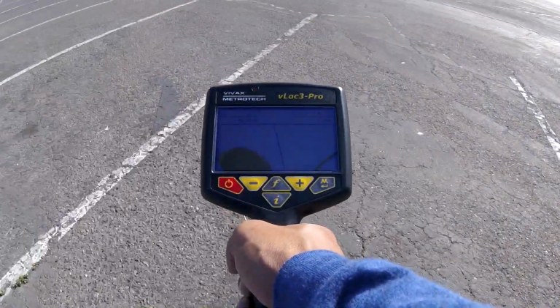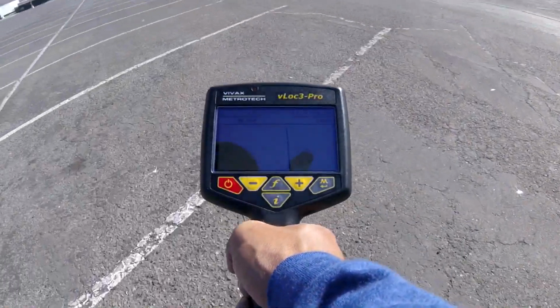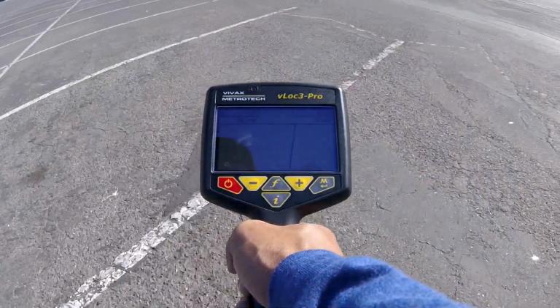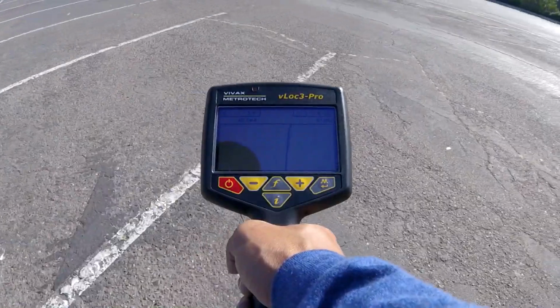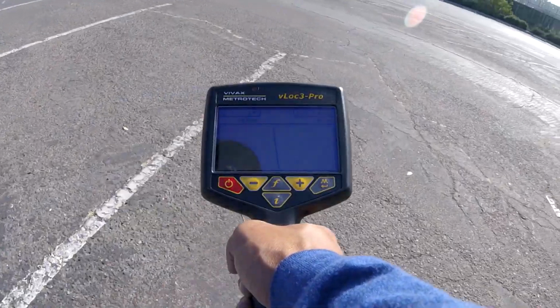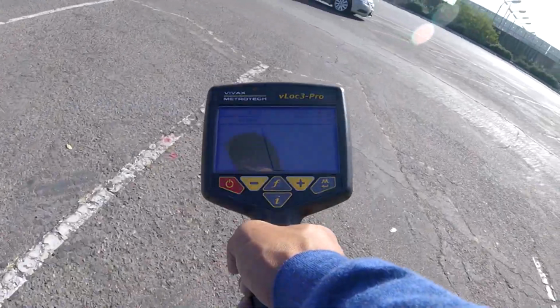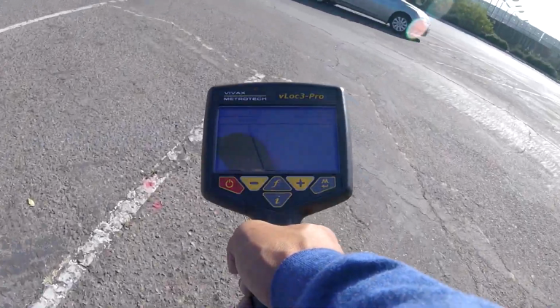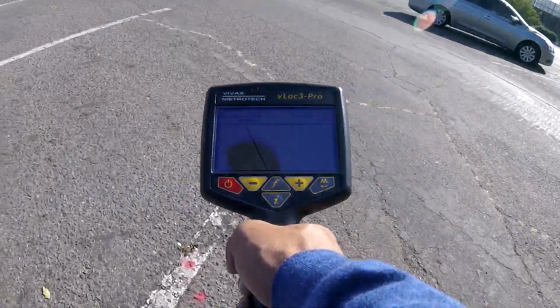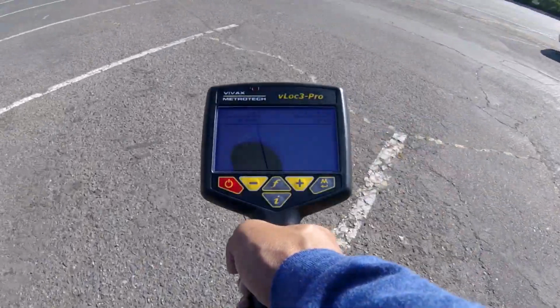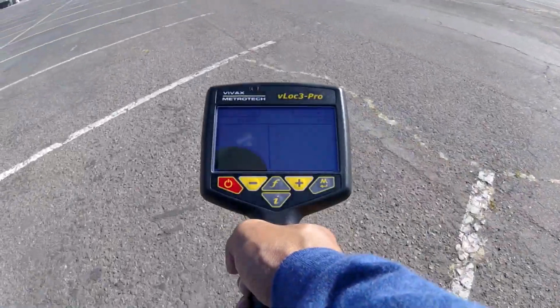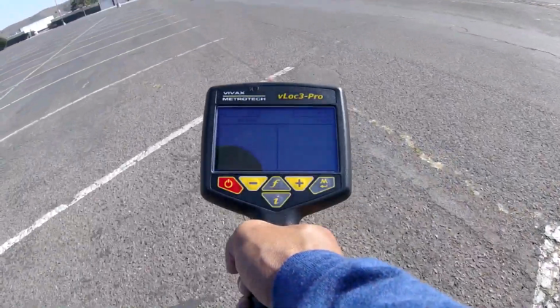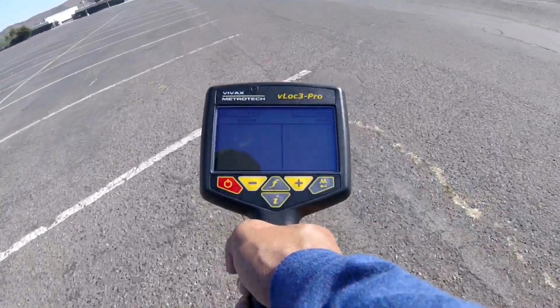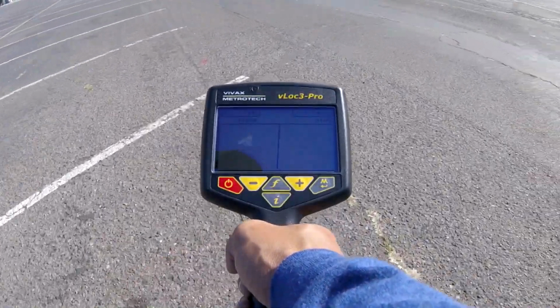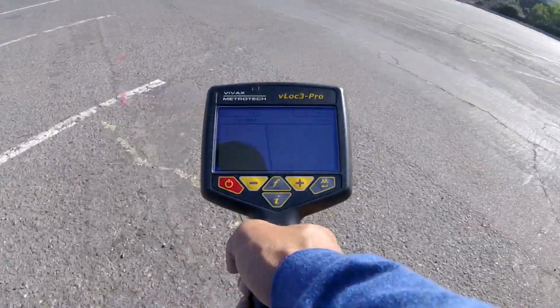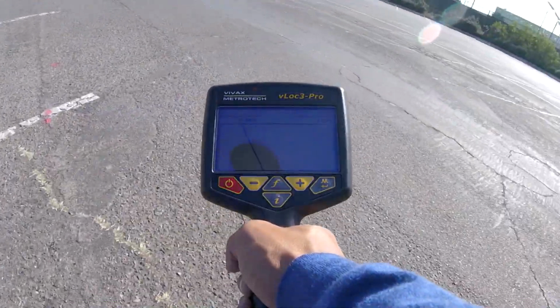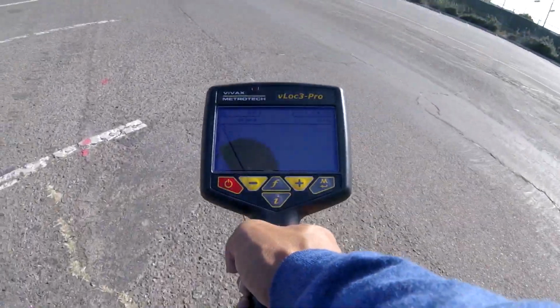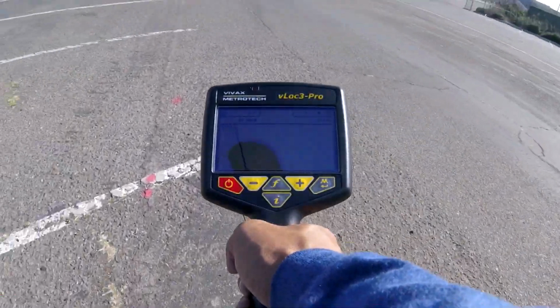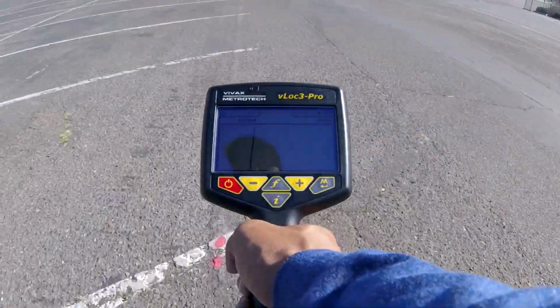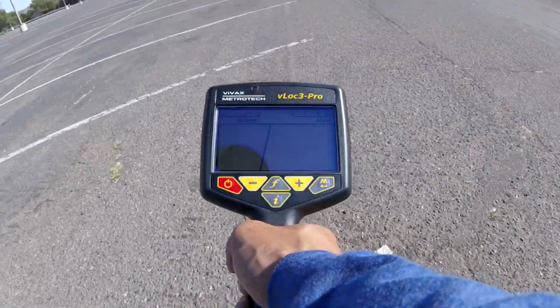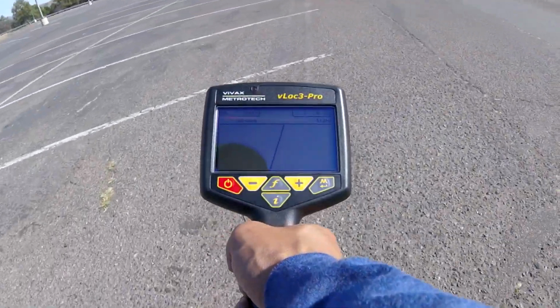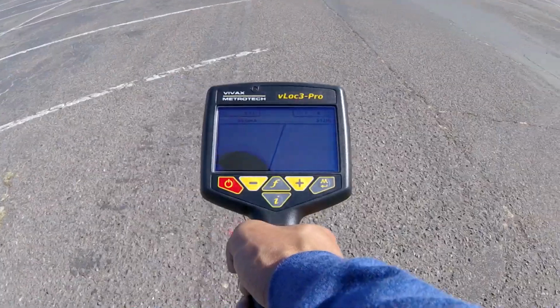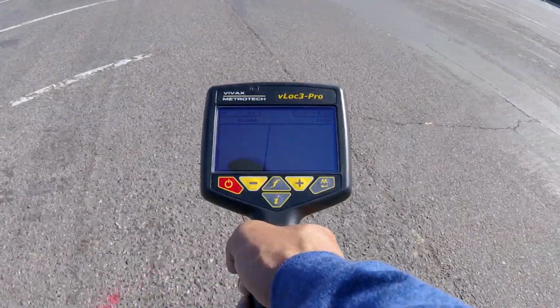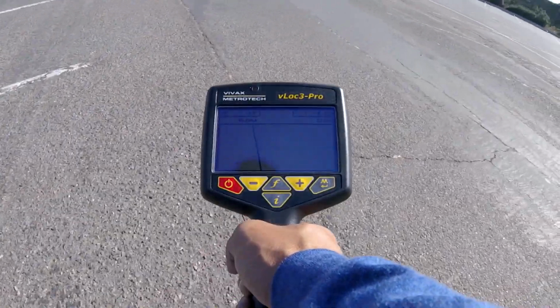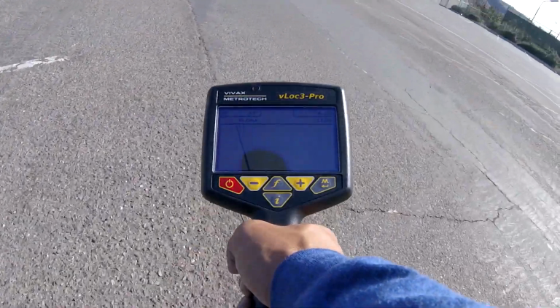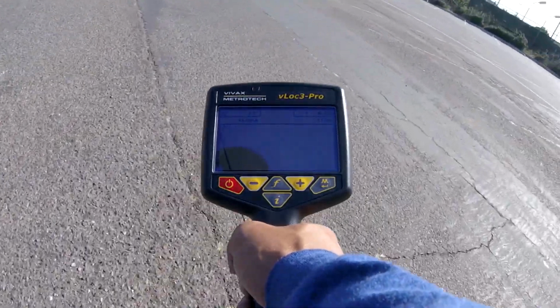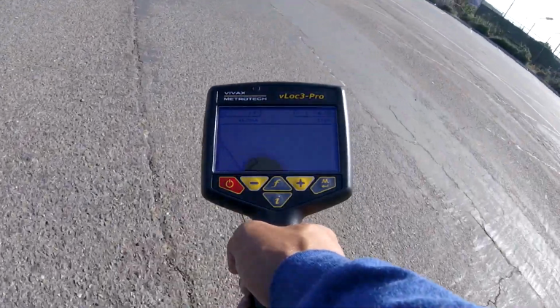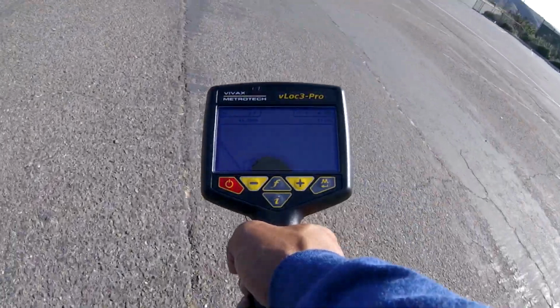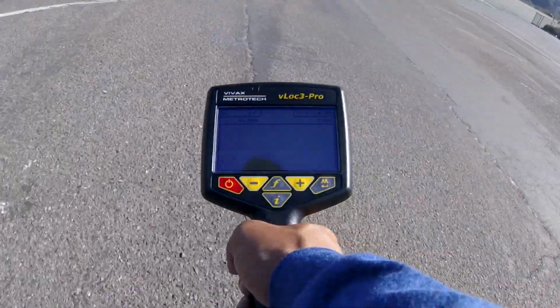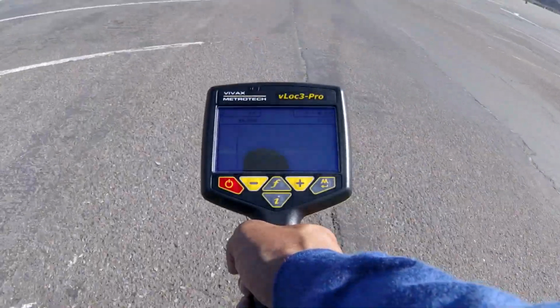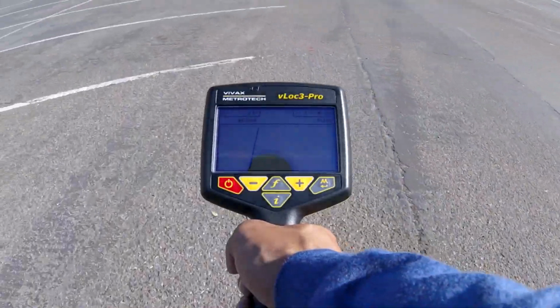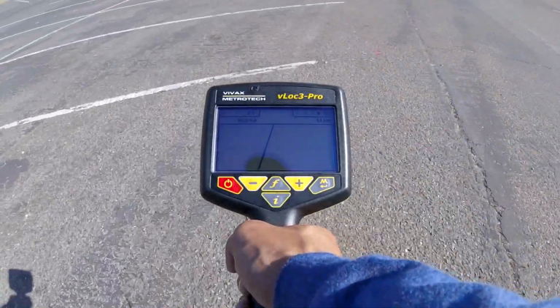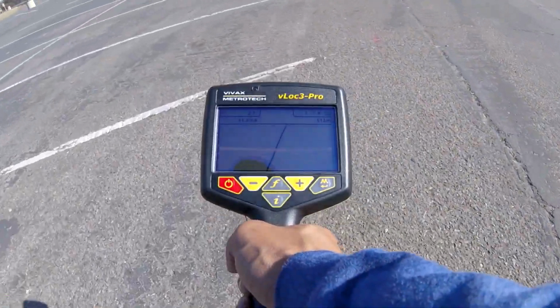If you're getting signals on multiple utilities, the utility you originally put a signal on will yield the highest current measurement, thus letting you know which is your target.